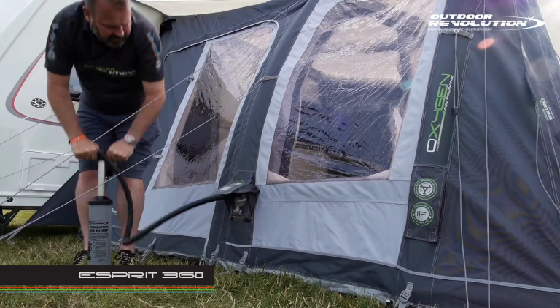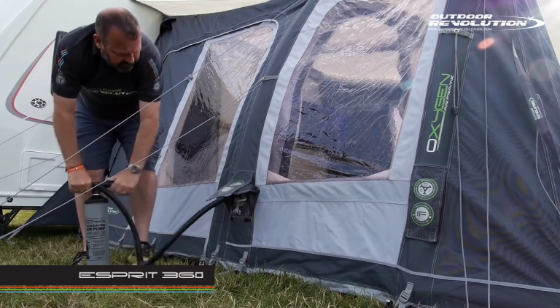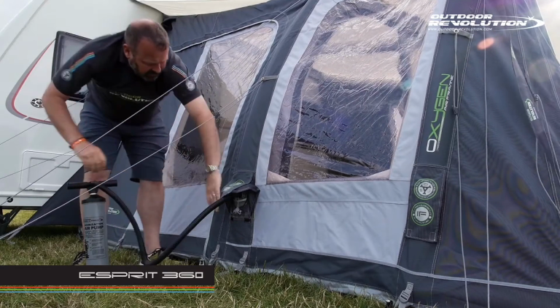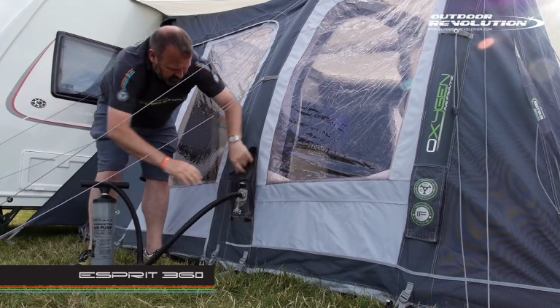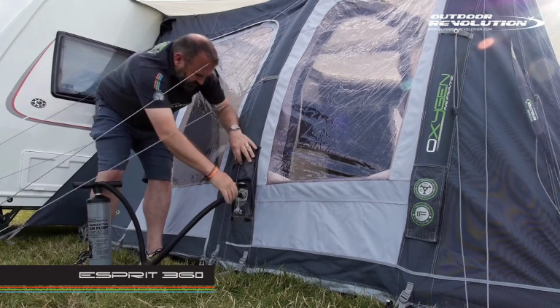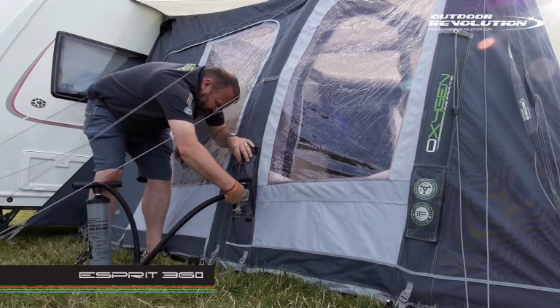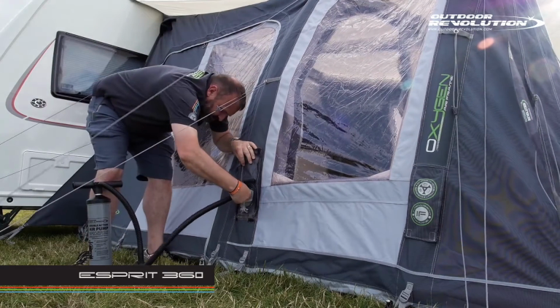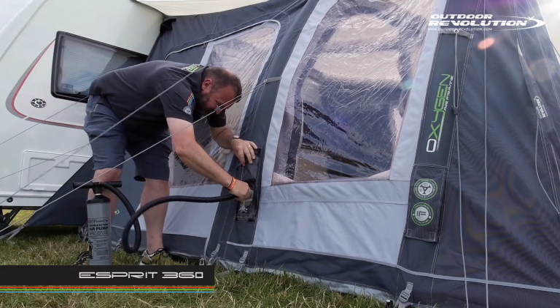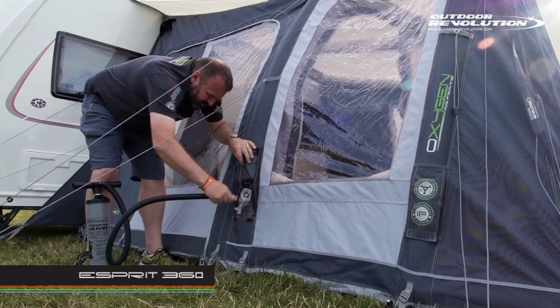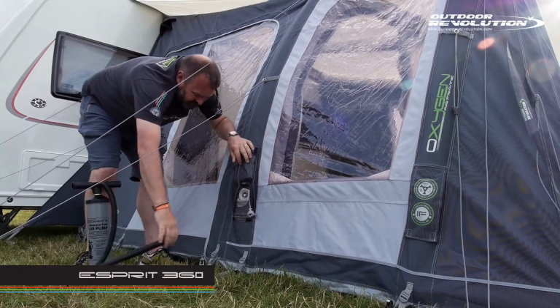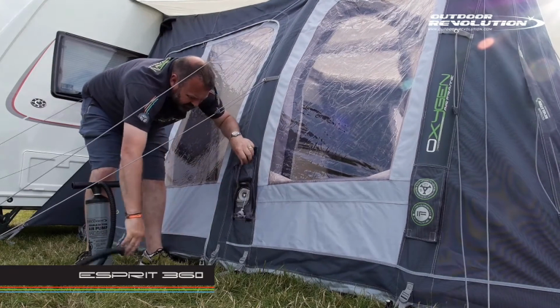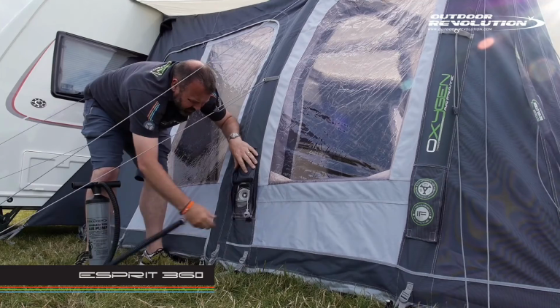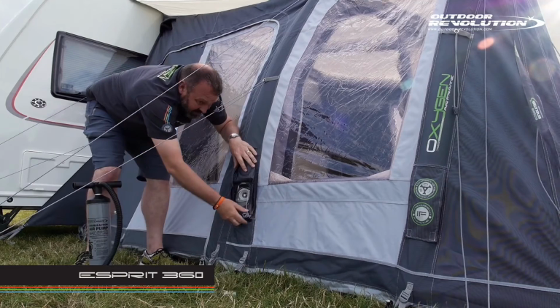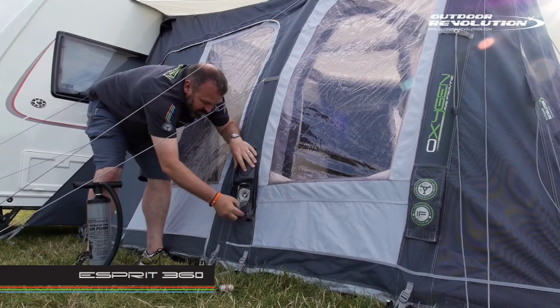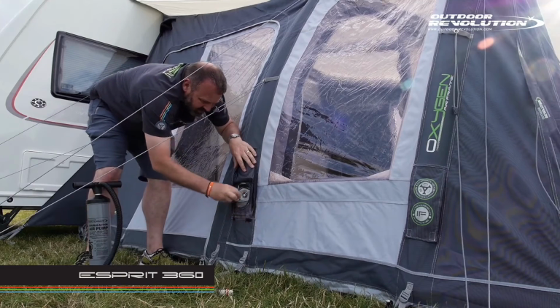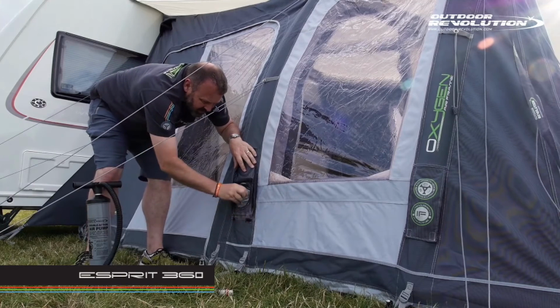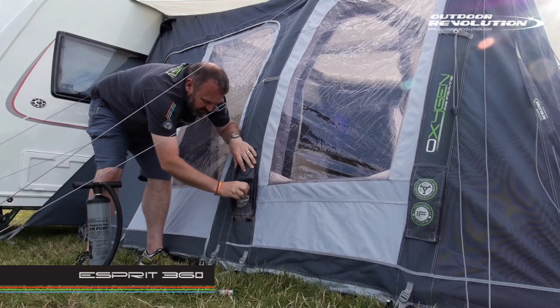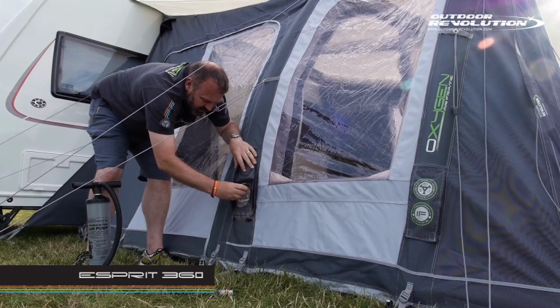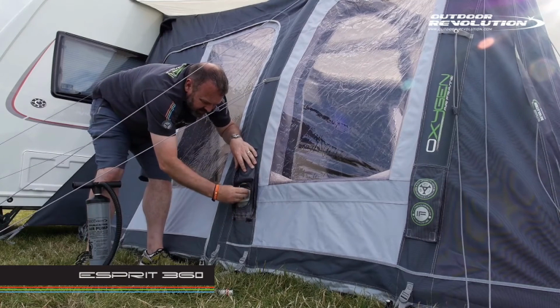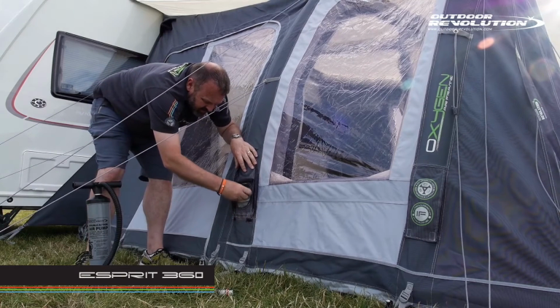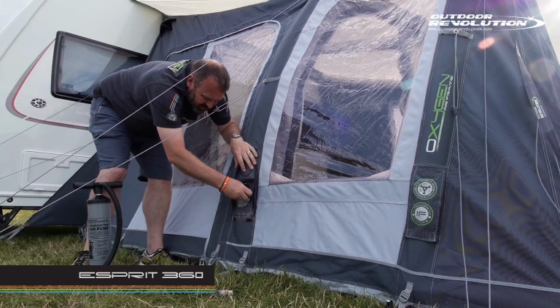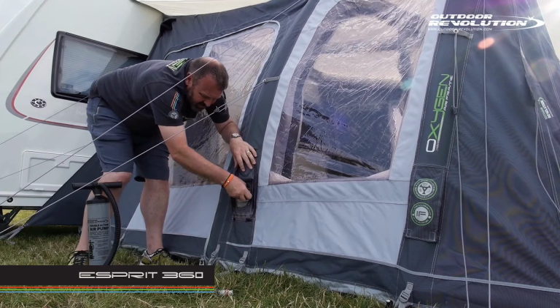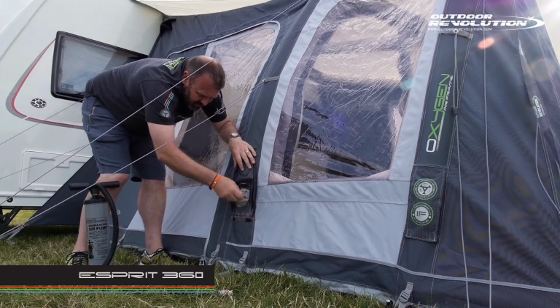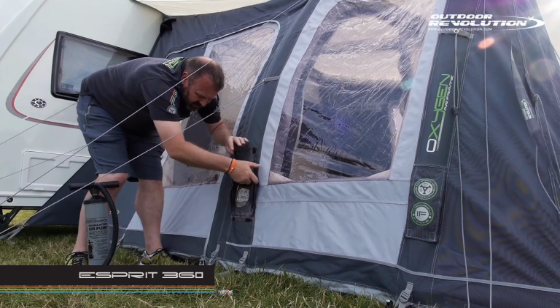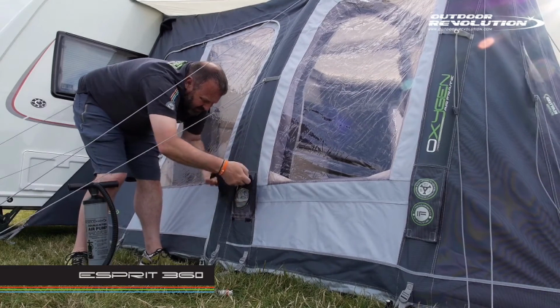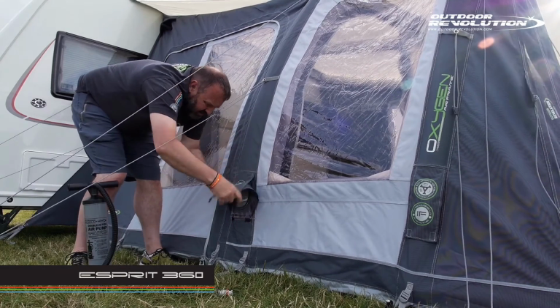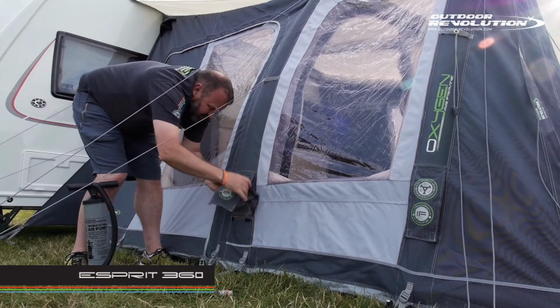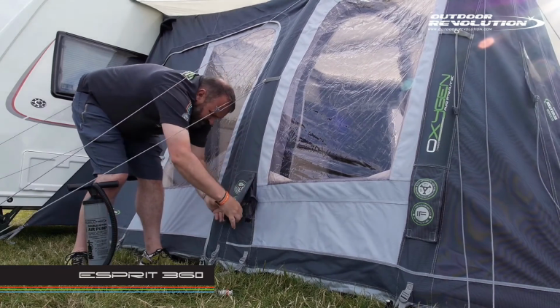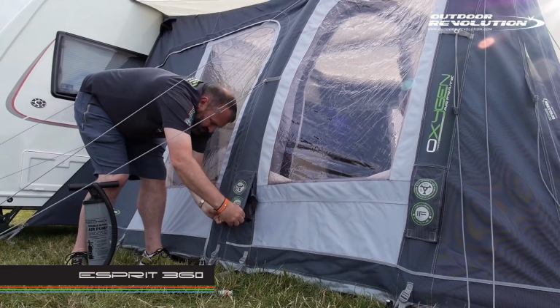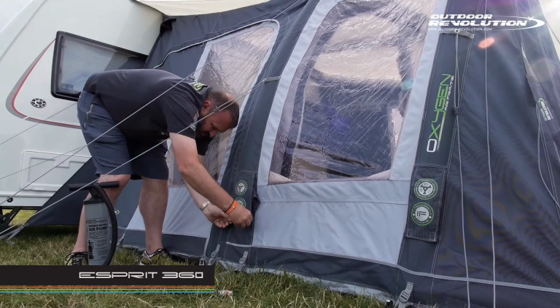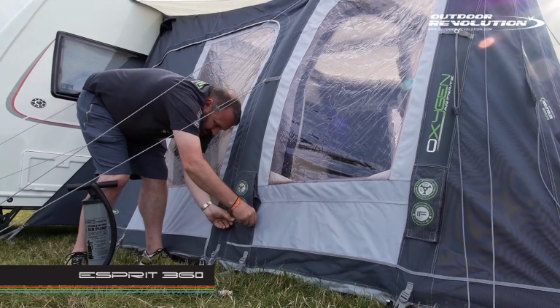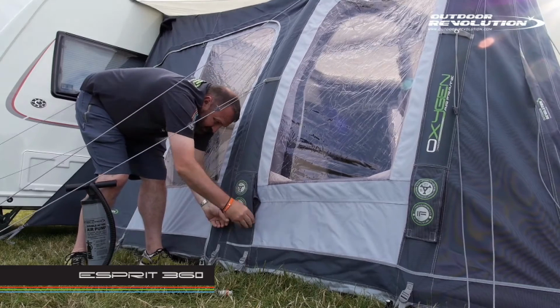The Ritek frame comes with an exclusive 3-year guarantee. All windows have zip-in curtains which can be rolled back or zipped in for complete privacy.